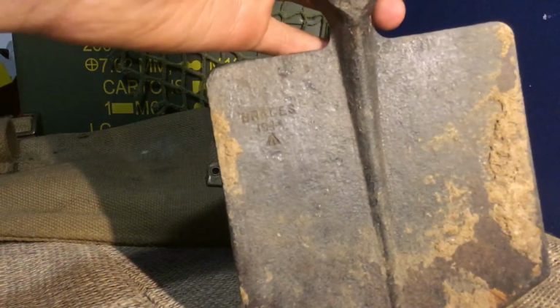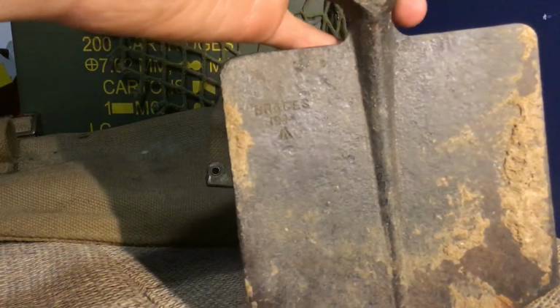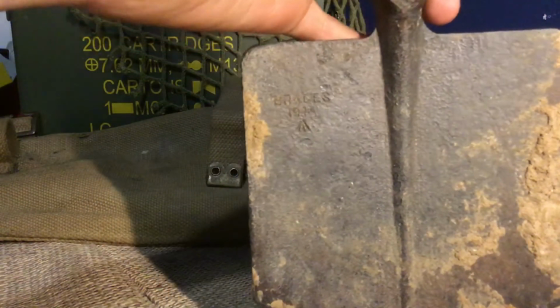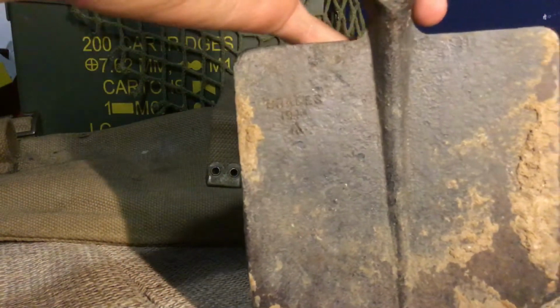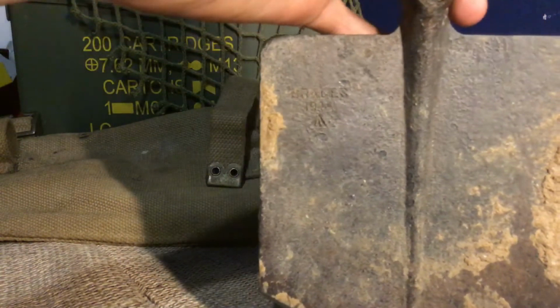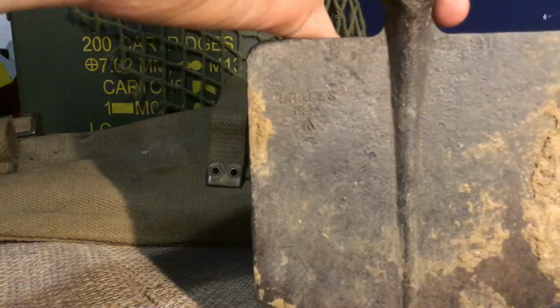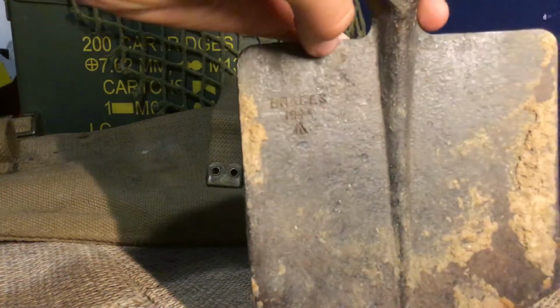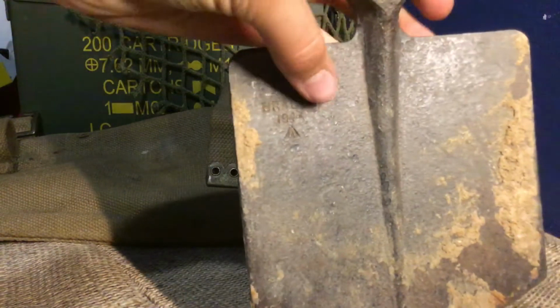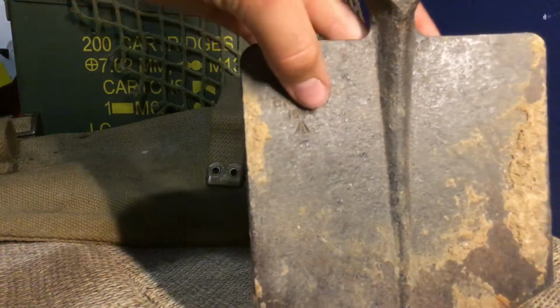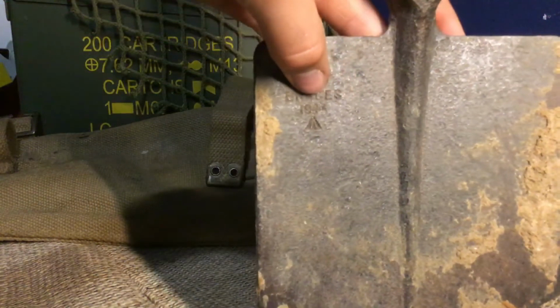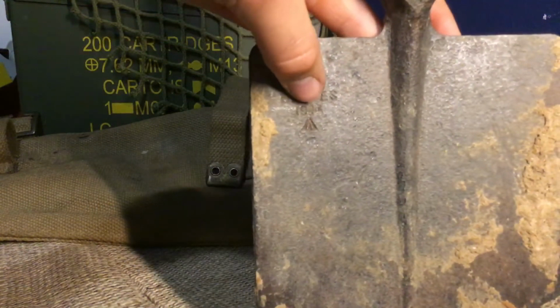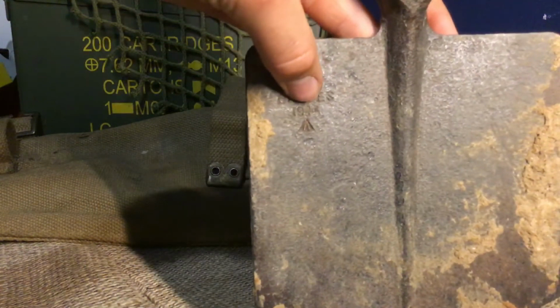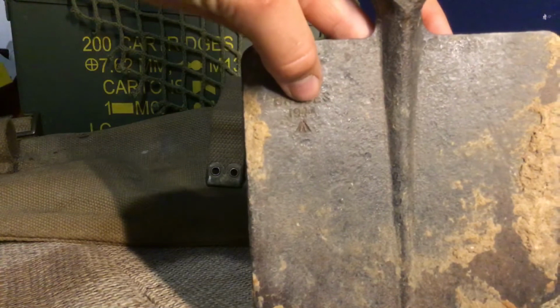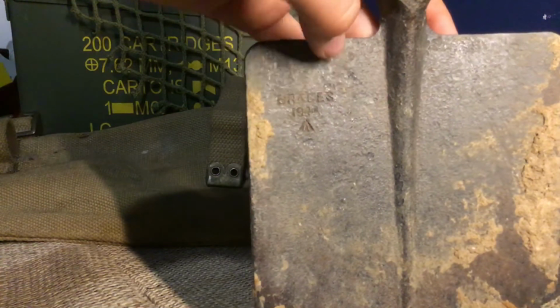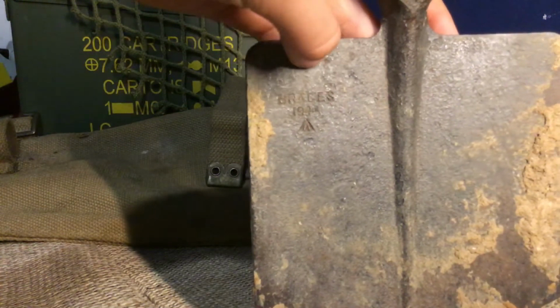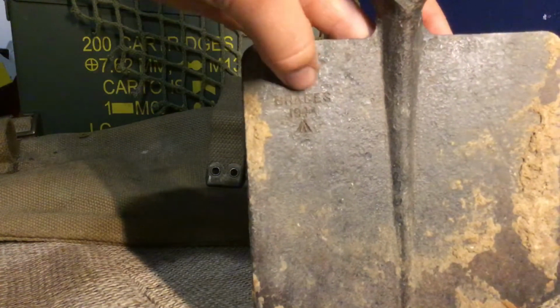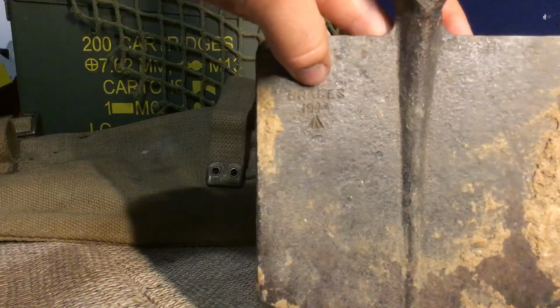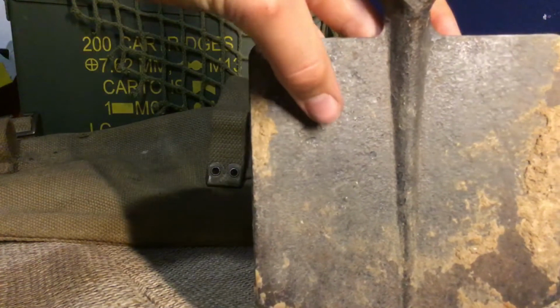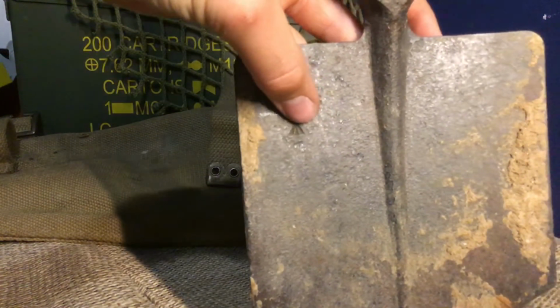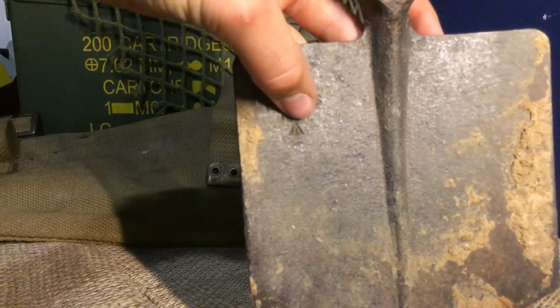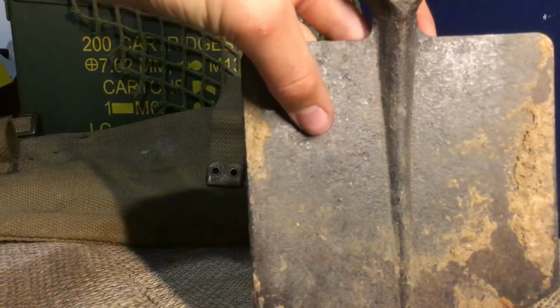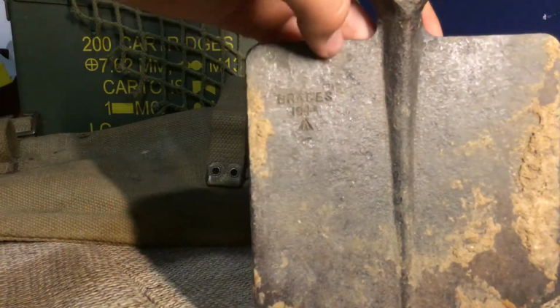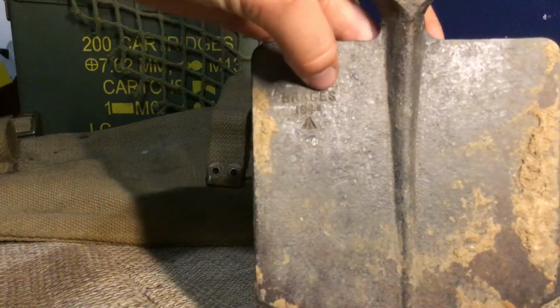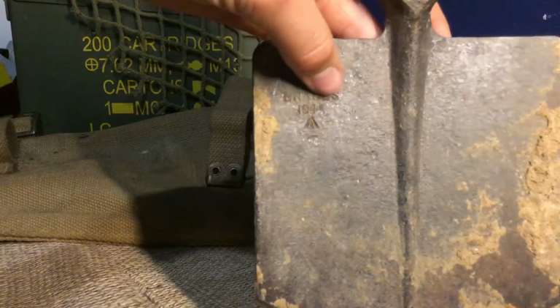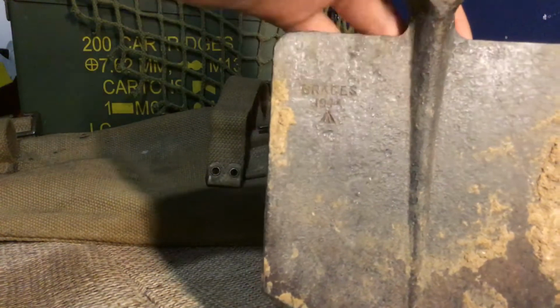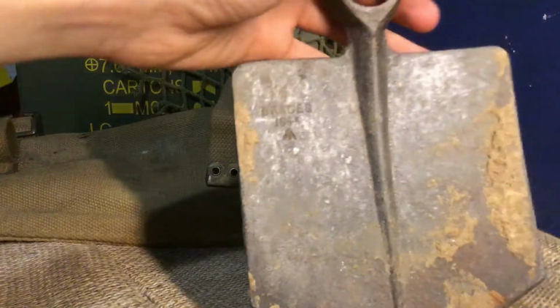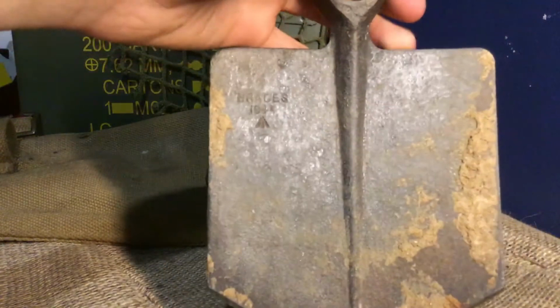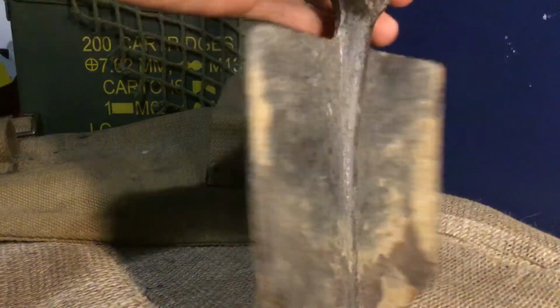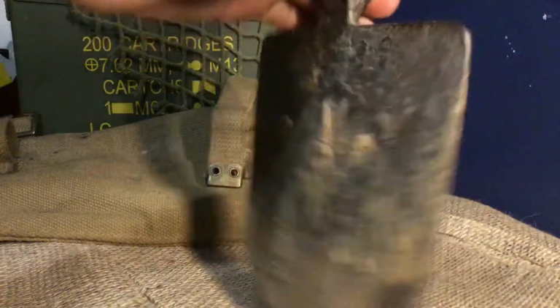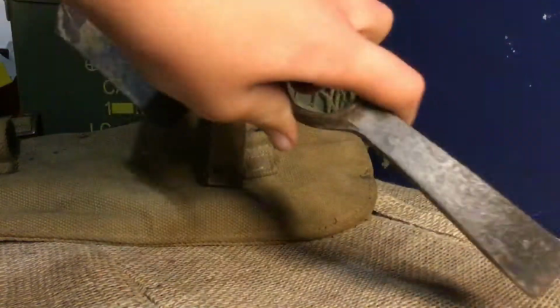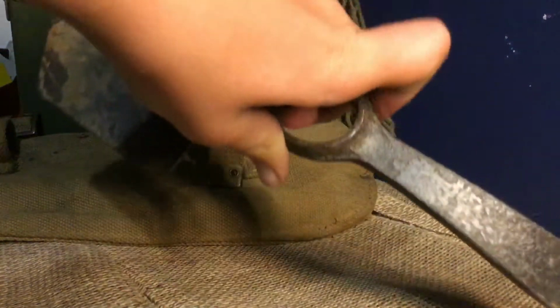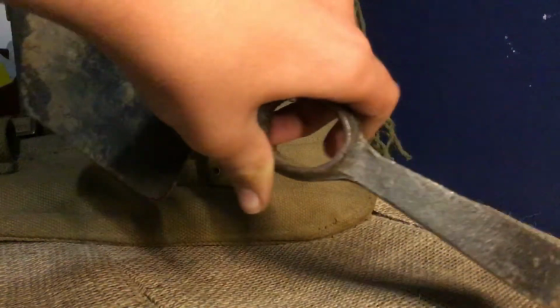You can just about make out 1944 right there. I'm not sure what this other marking says, and I don't know what this symbol is — it looks like a little tent. And then there's the pickaxe side too.